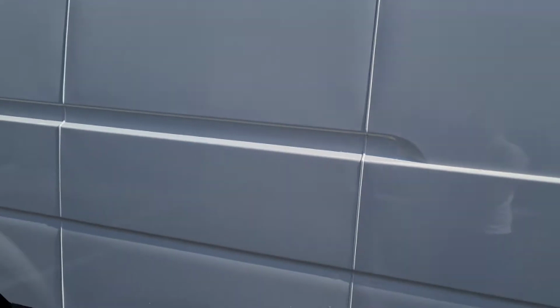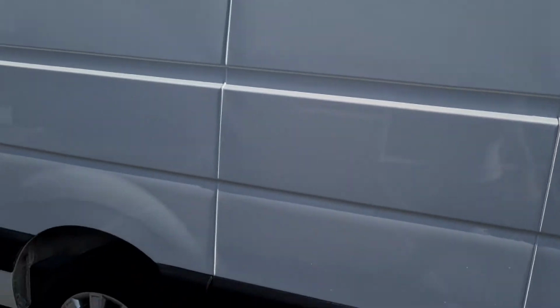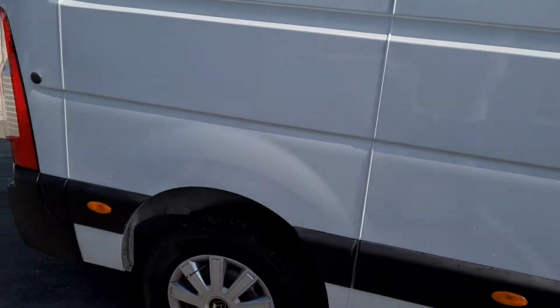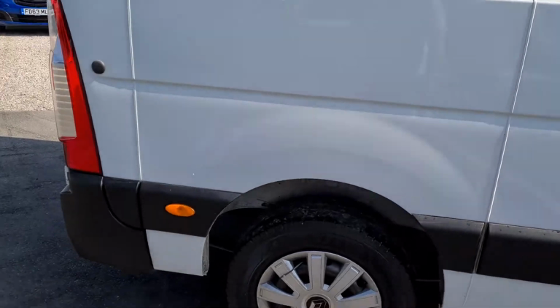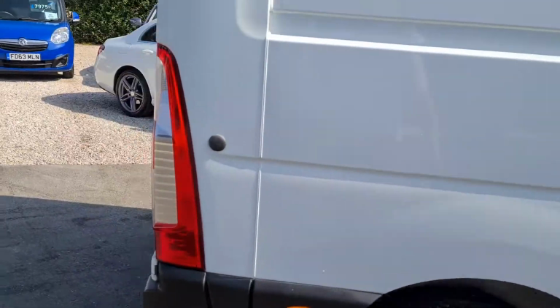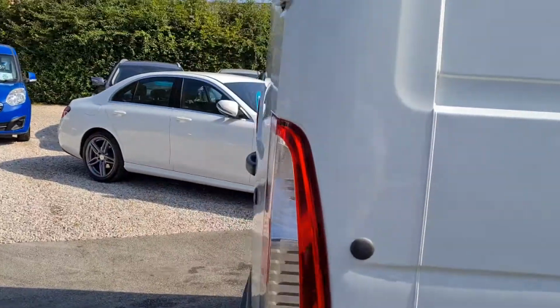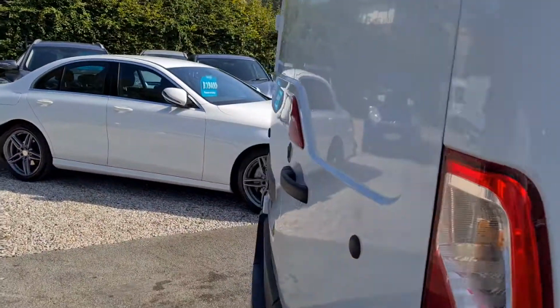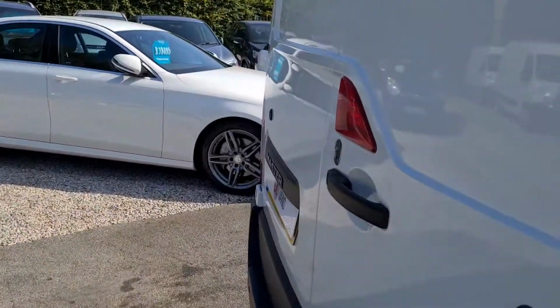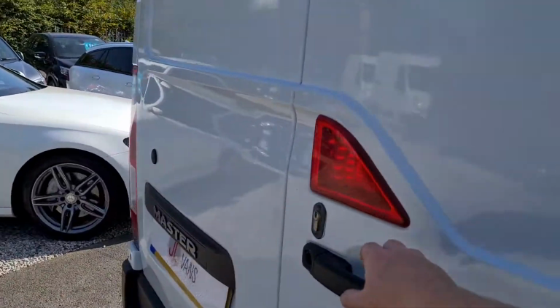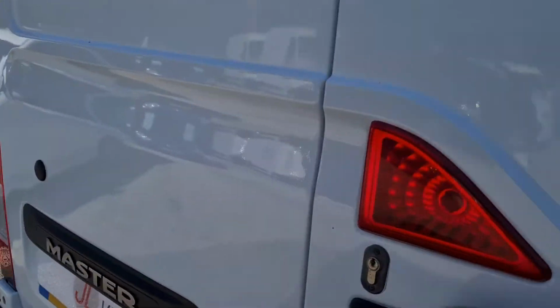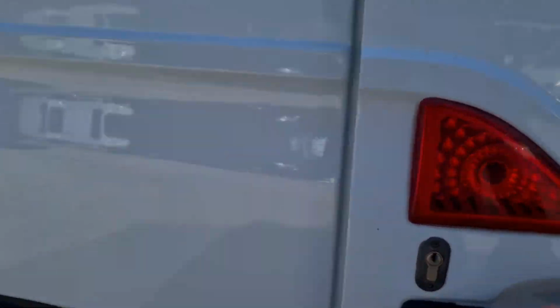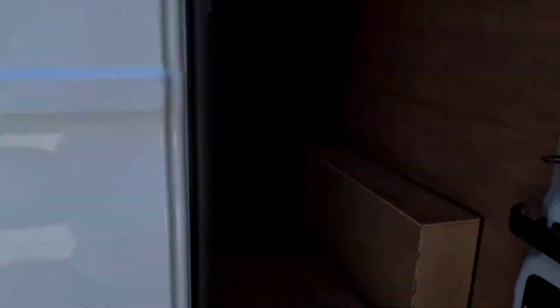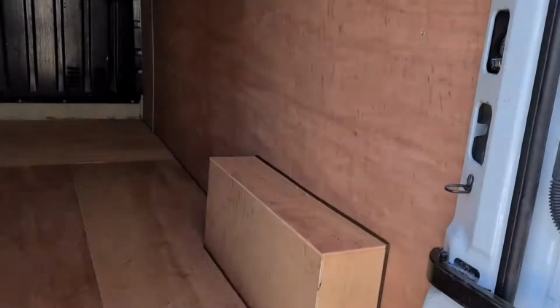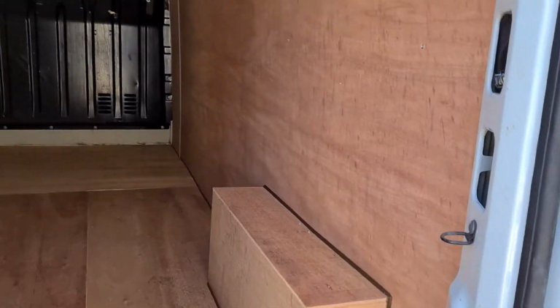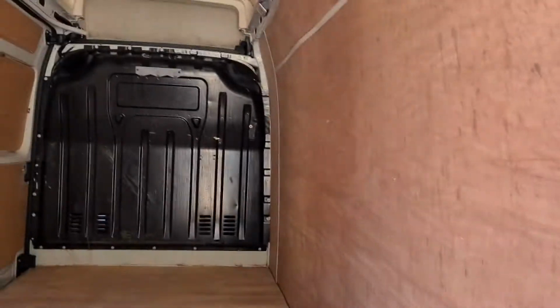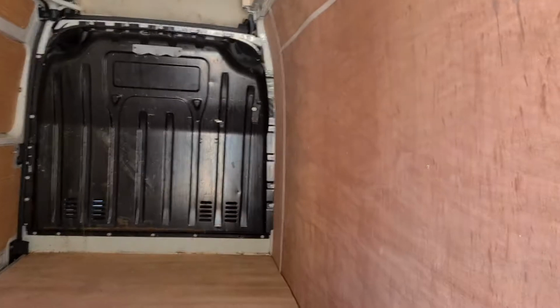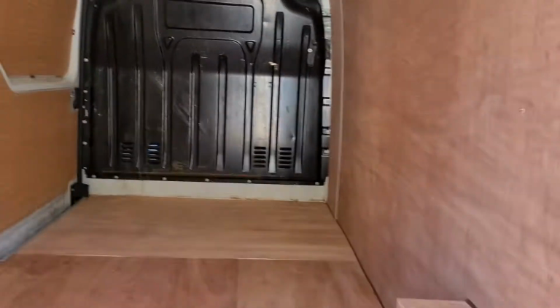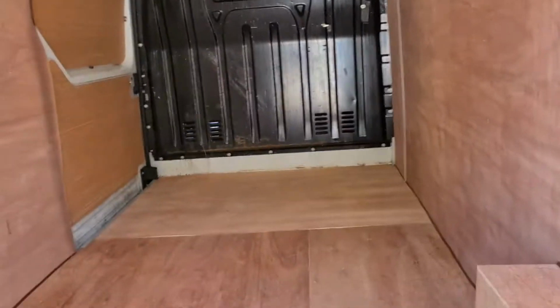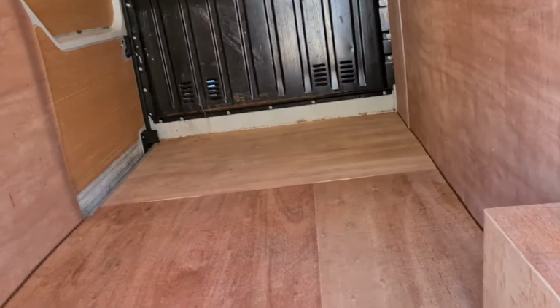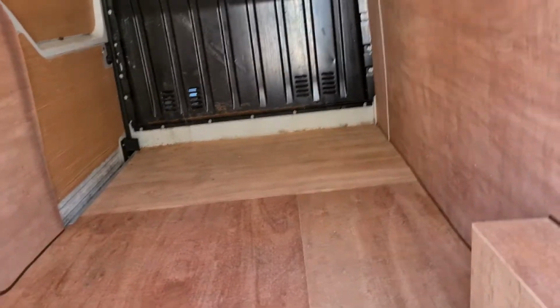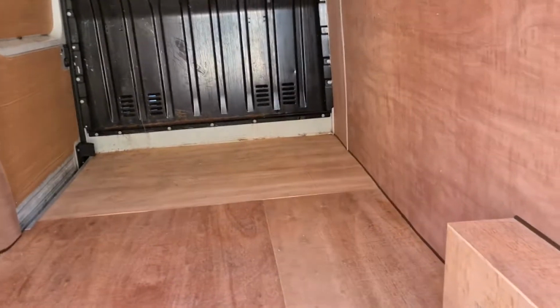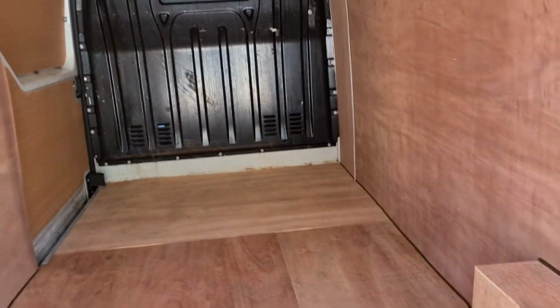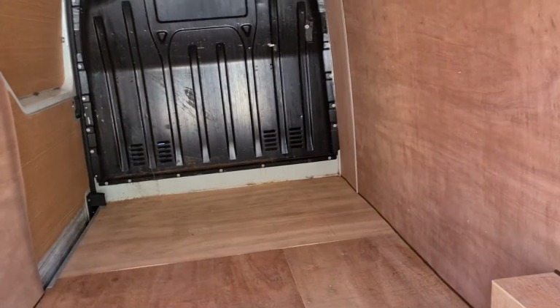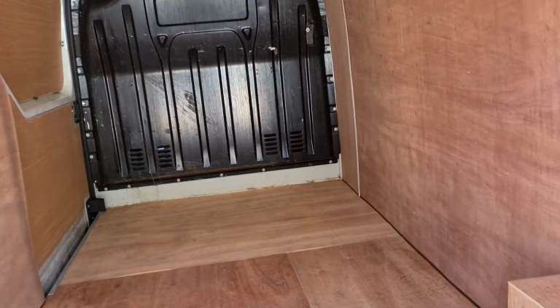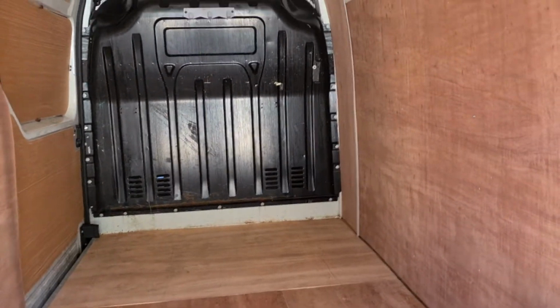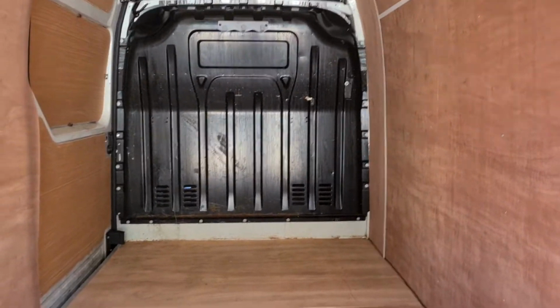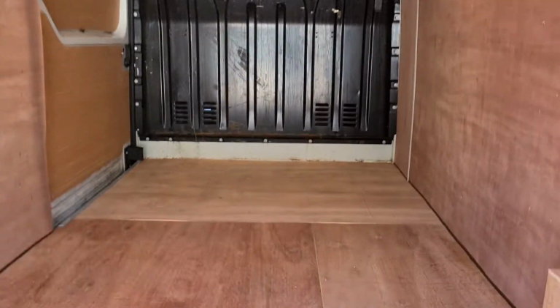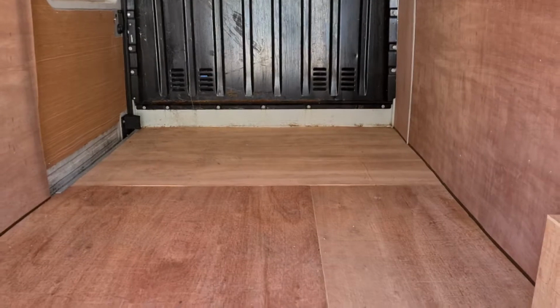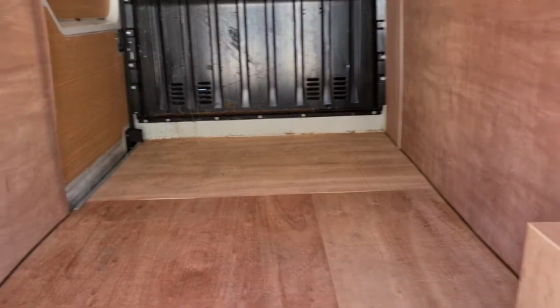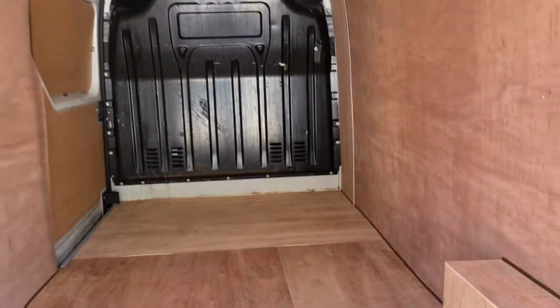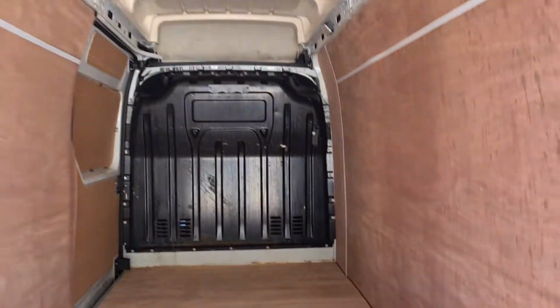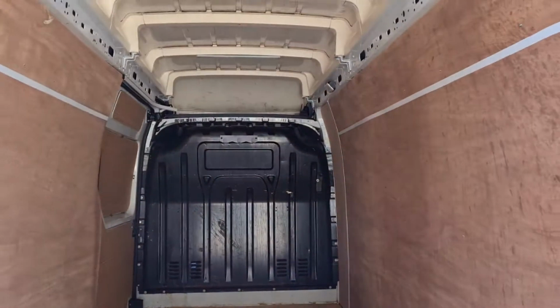Similarly, the rear of the vehicle is in great shape — nicely ply-lined and really clean.